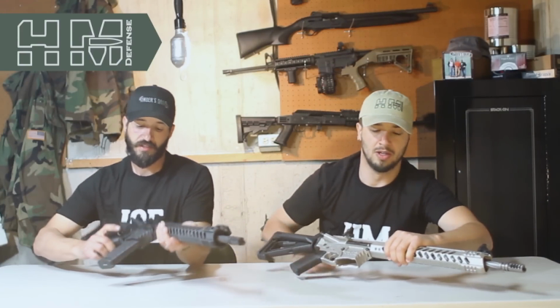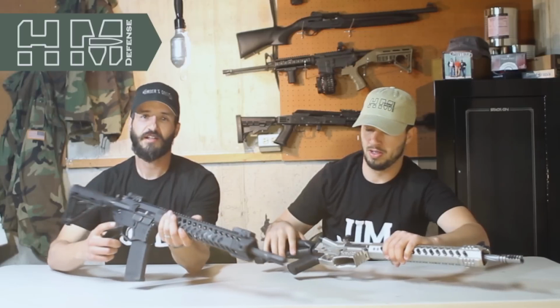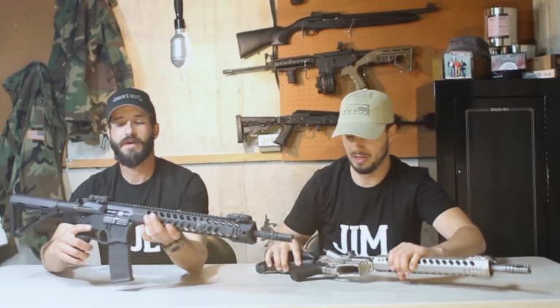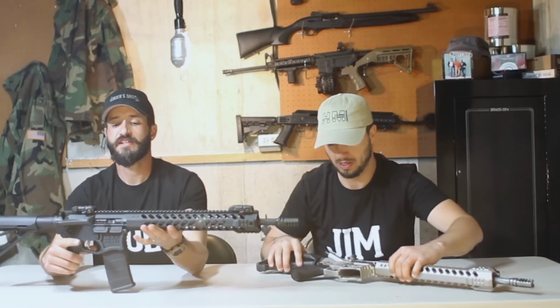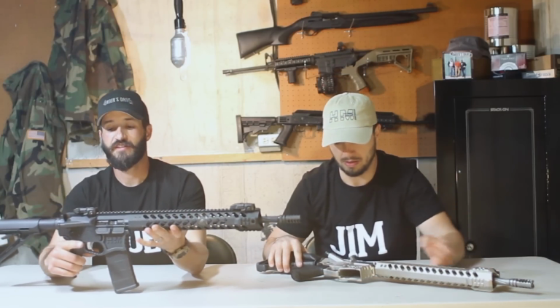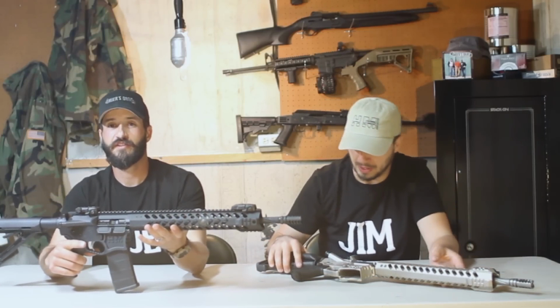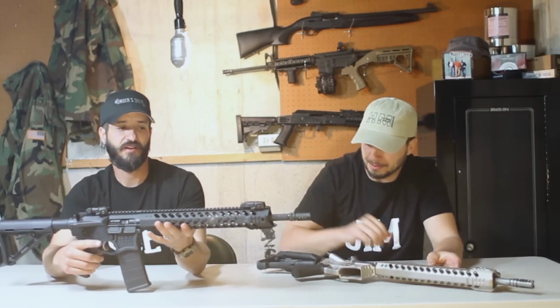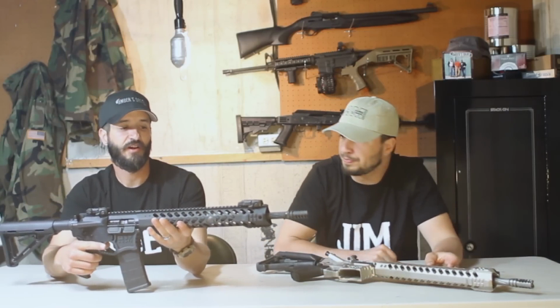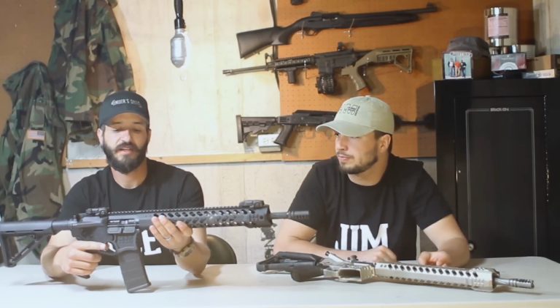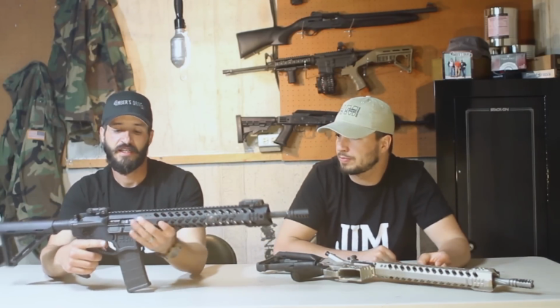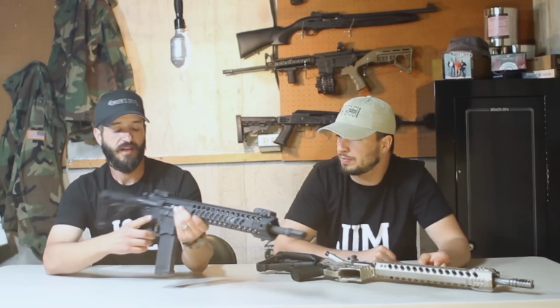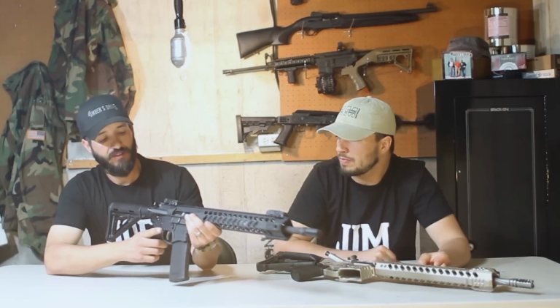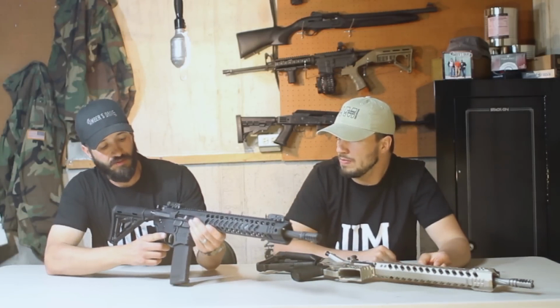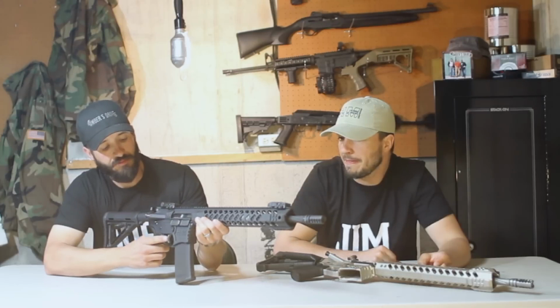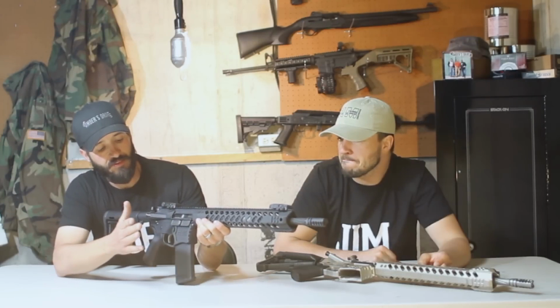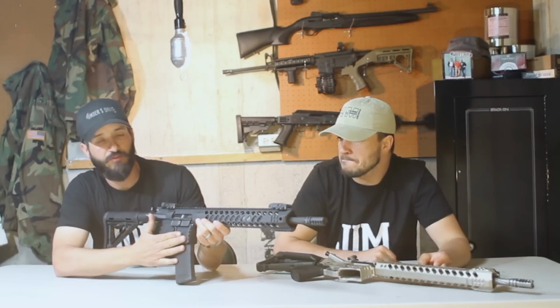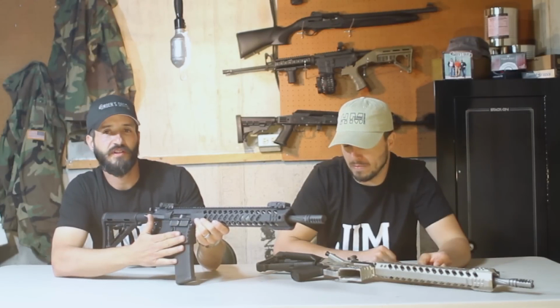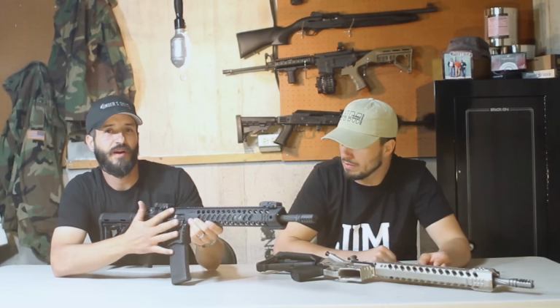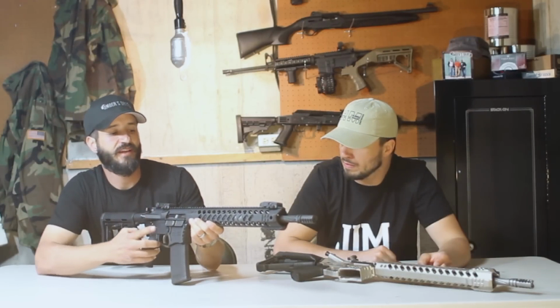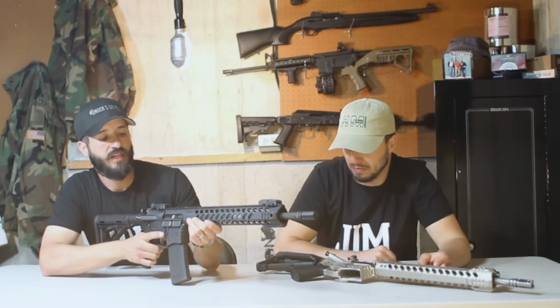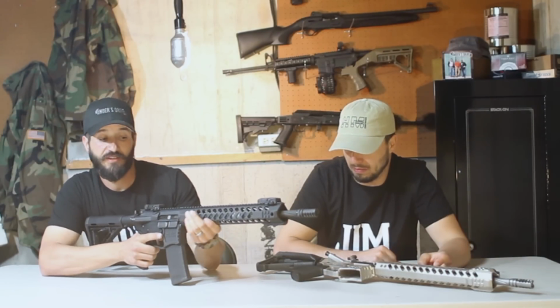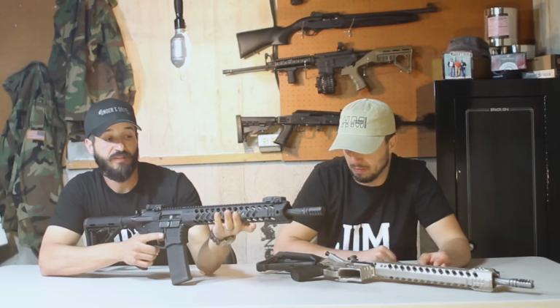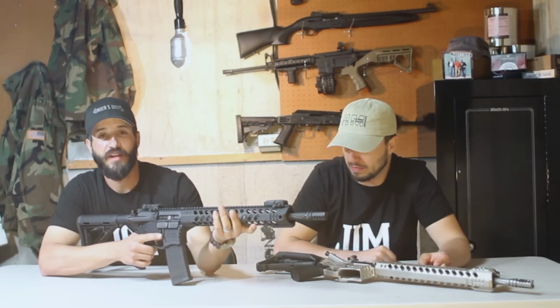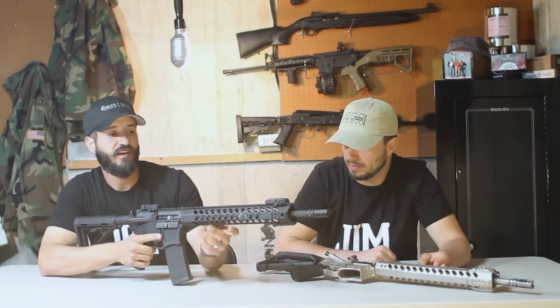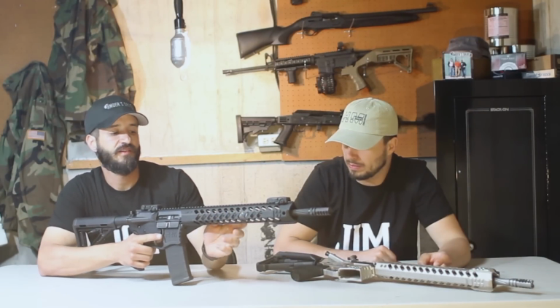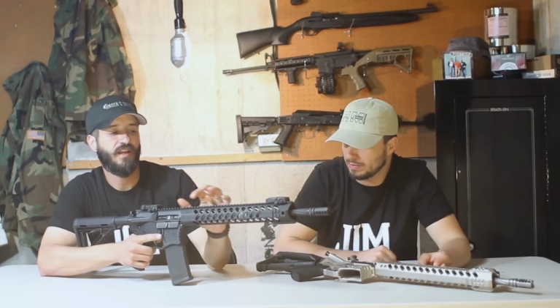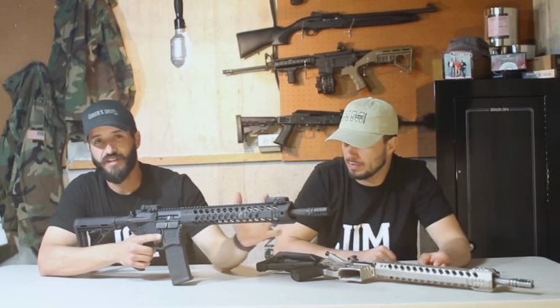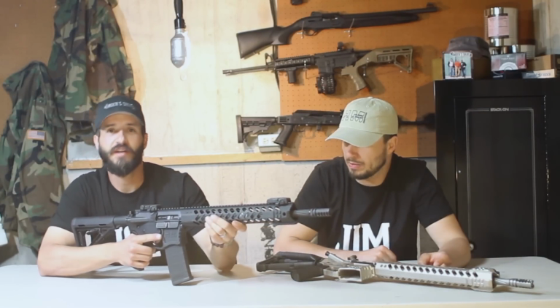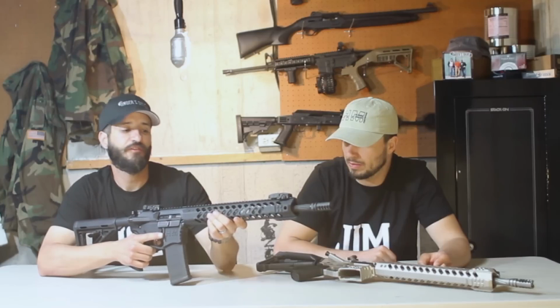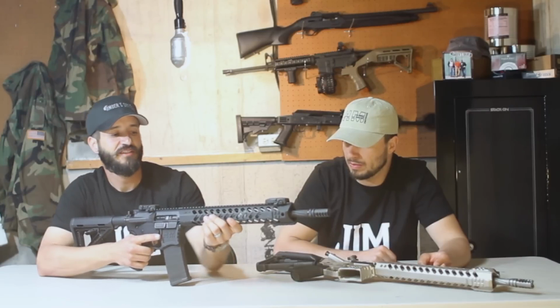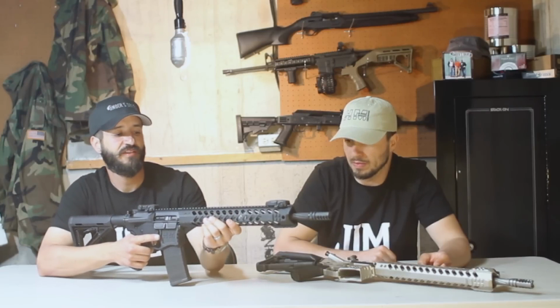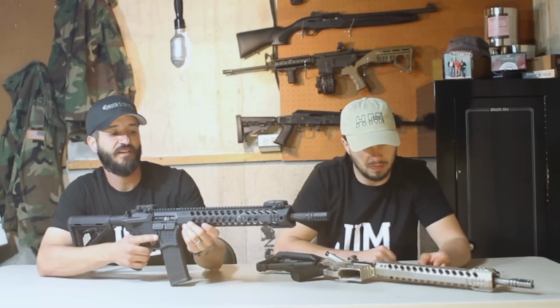You can talk all day about the features on these guns — they're just loaded. The coolest thing: they're full billet lower and upper, and it's a free-floated hand guard. Nothing's touching the barrel at all, so it maximizes your accuracy.